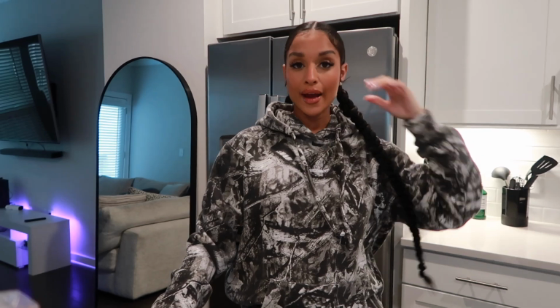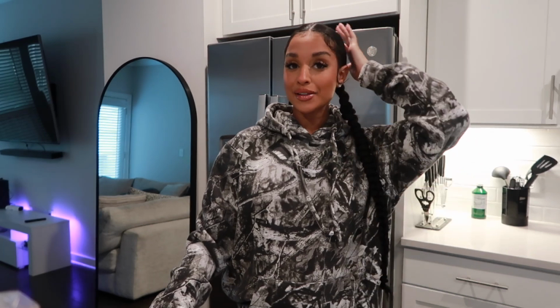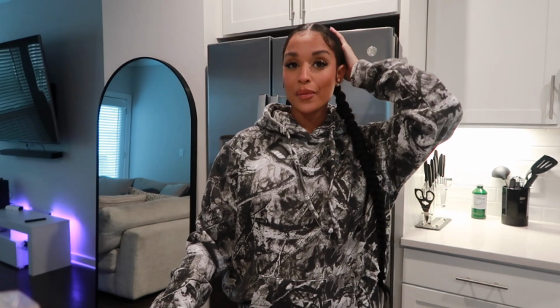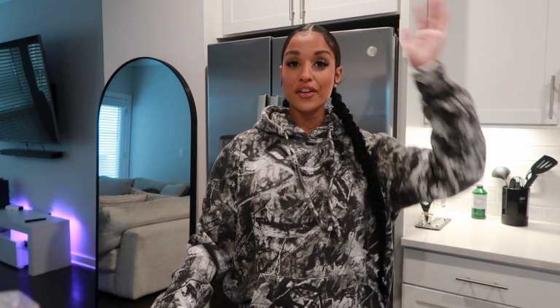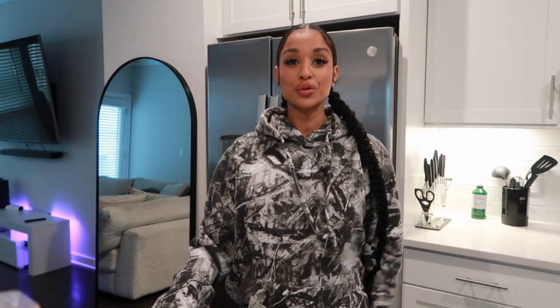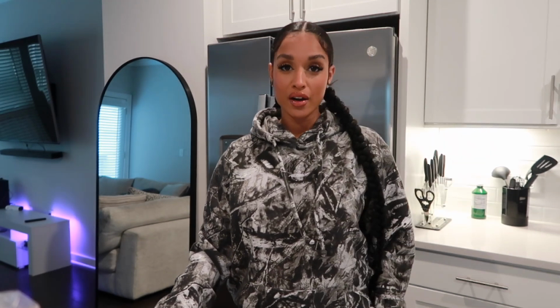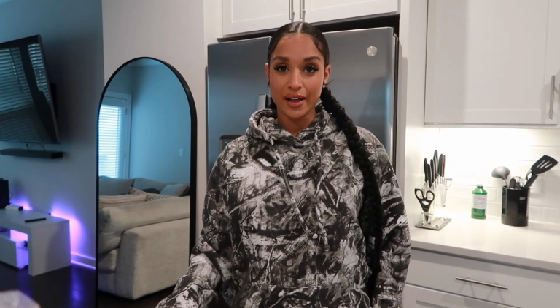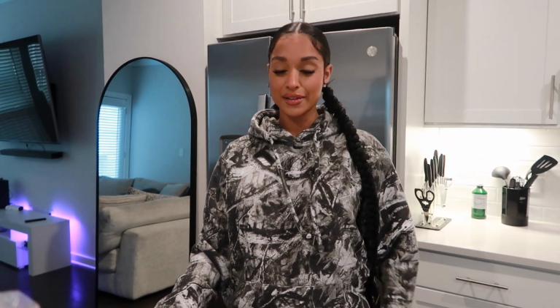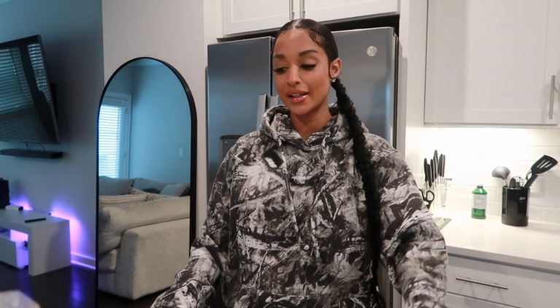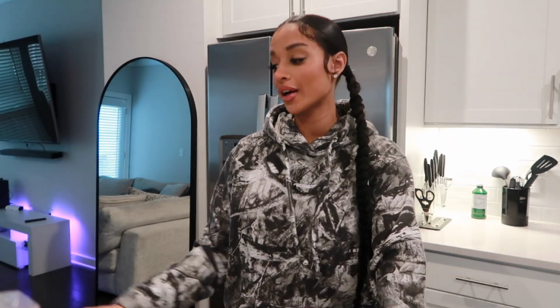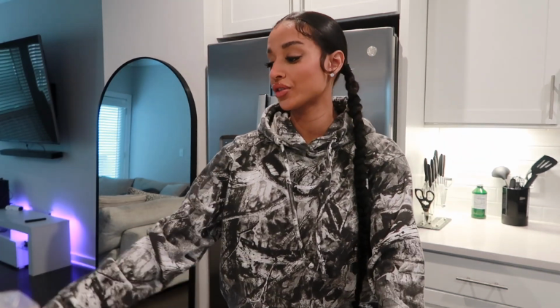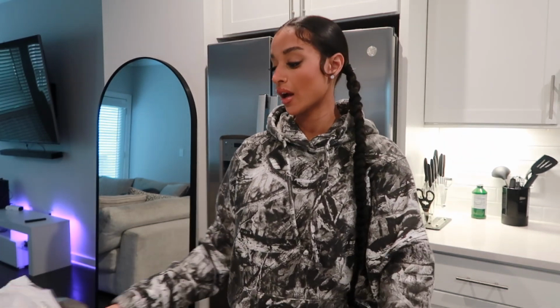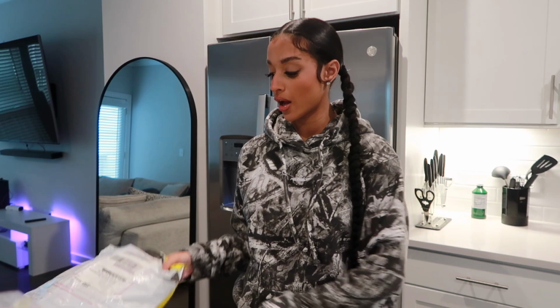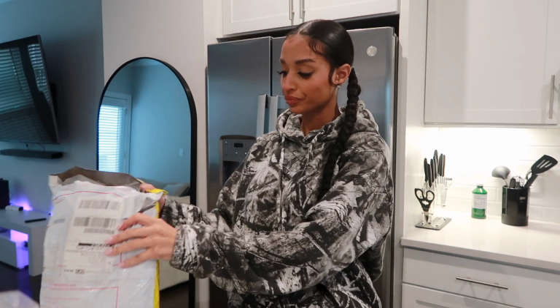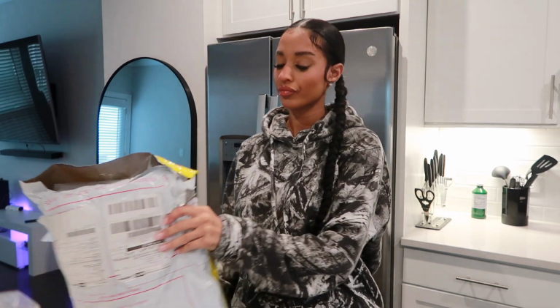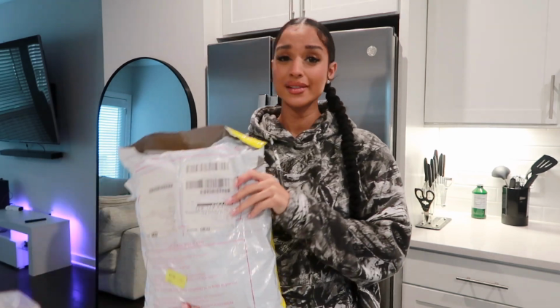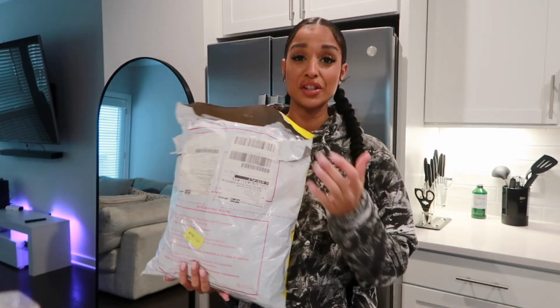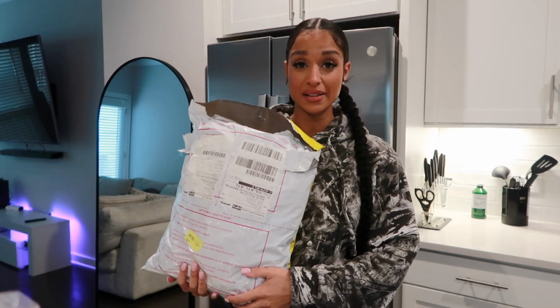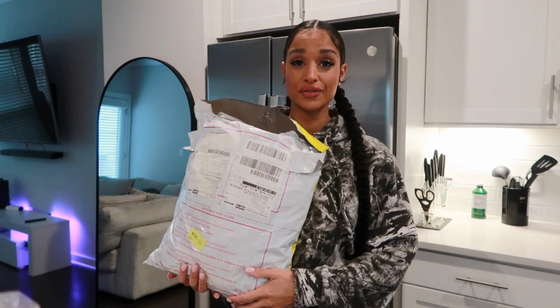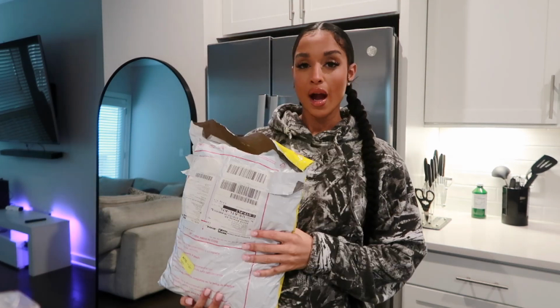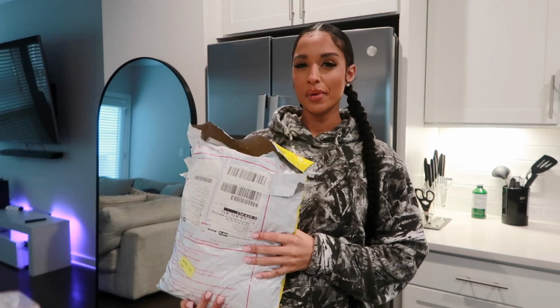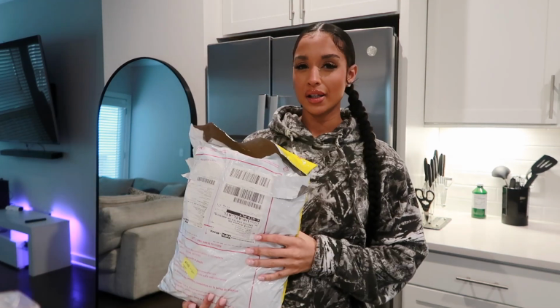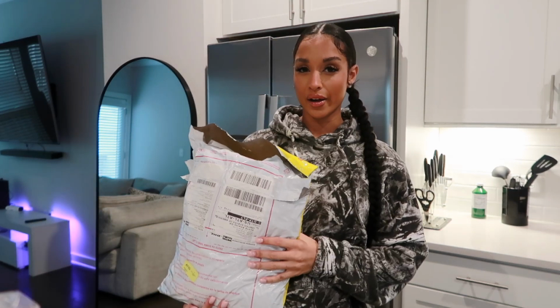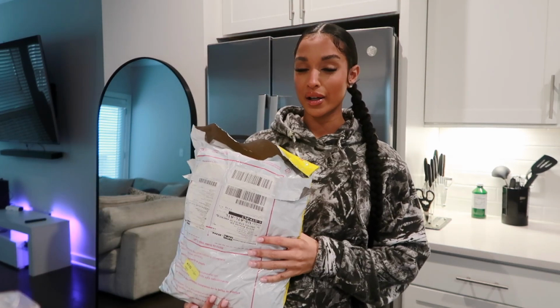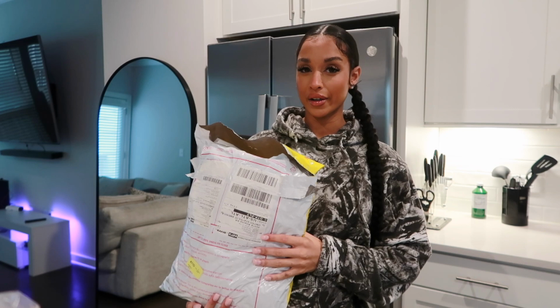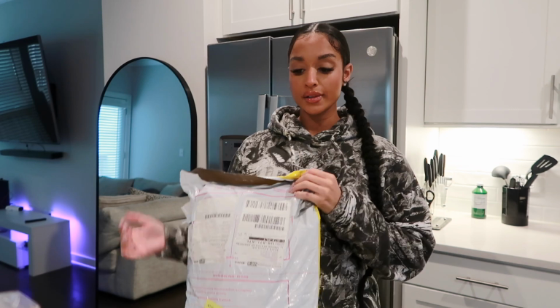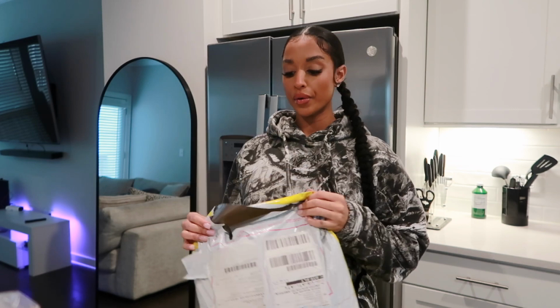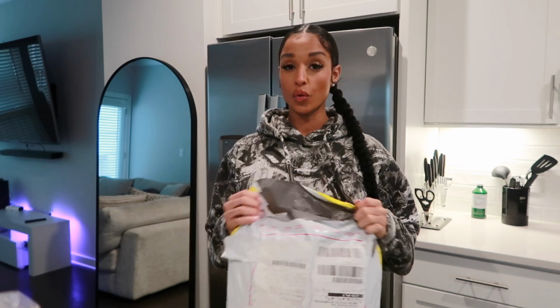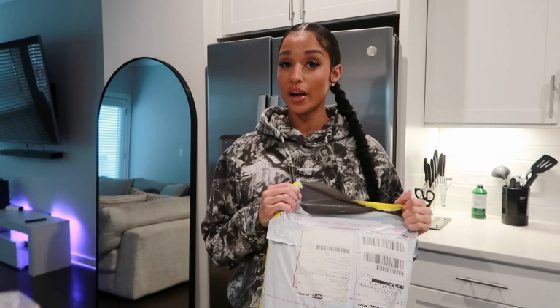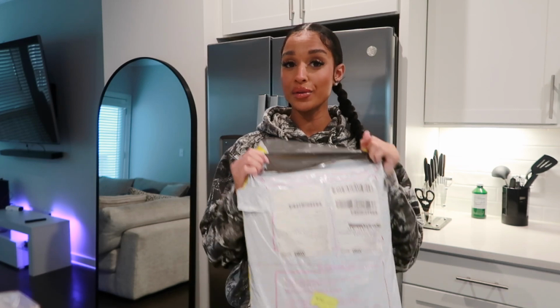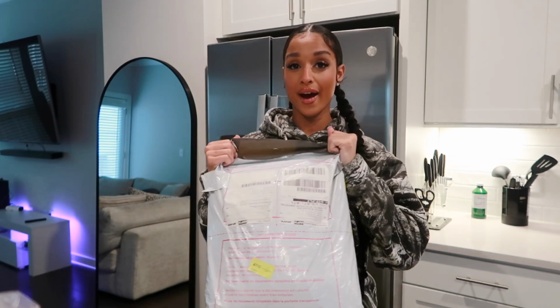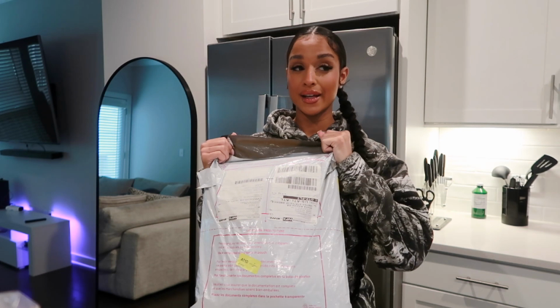Hey guys, so we're back with another try-on haul today. We are going to be trying on some gym pieces from — I believe you pronounce it Hilara or Halara. So we are going to do that today.